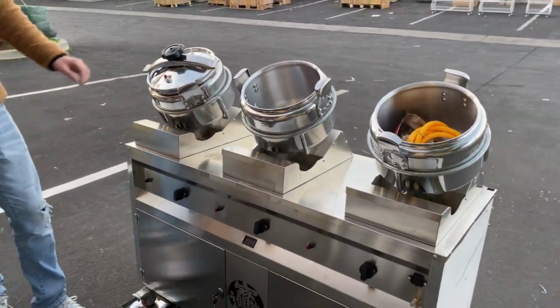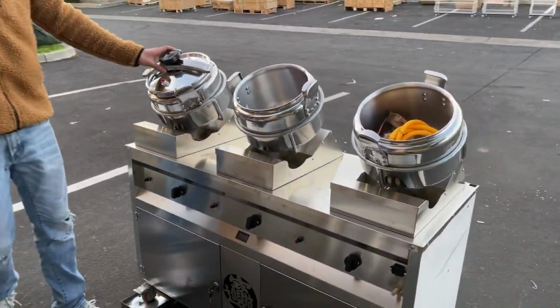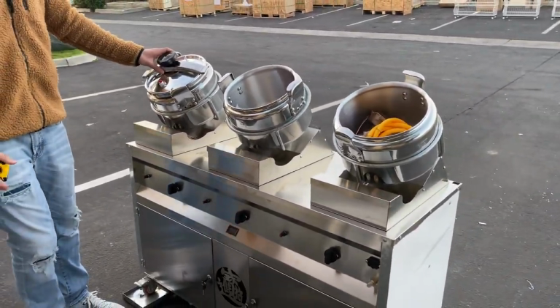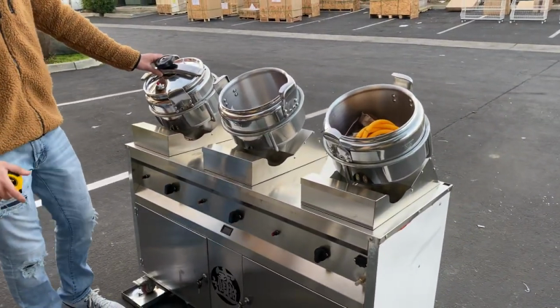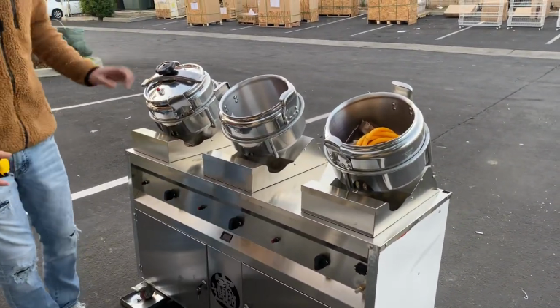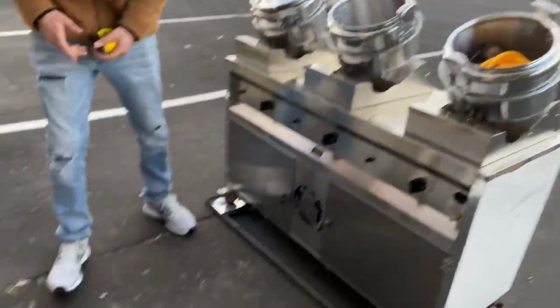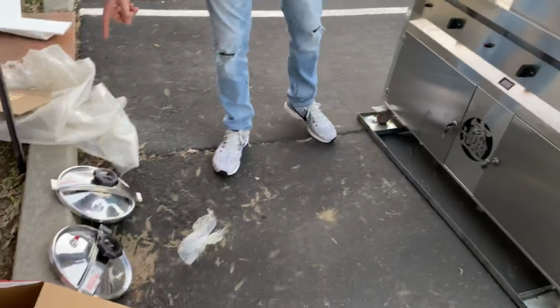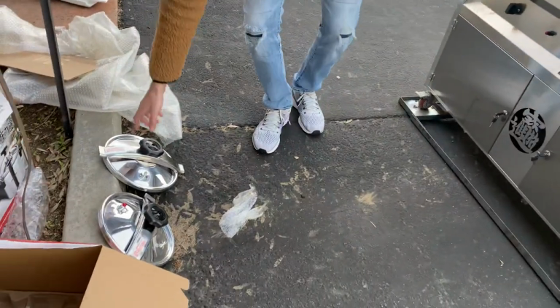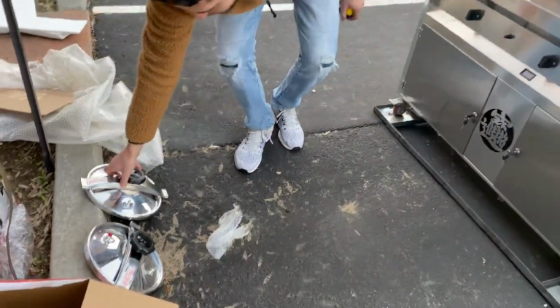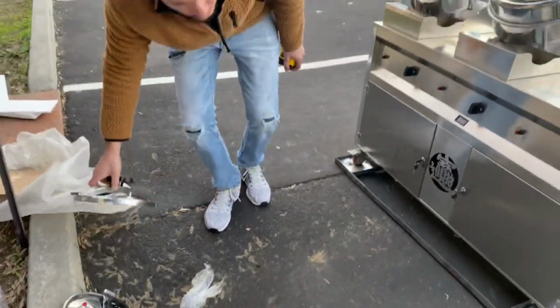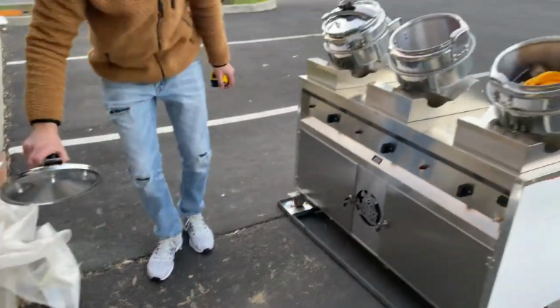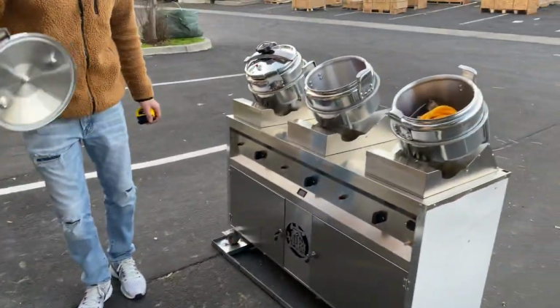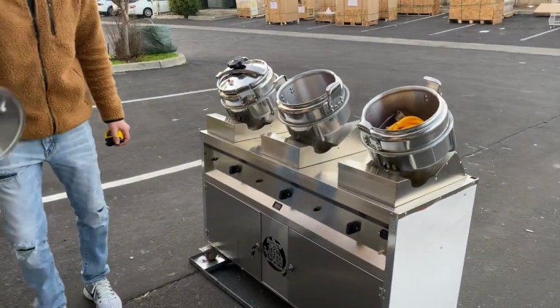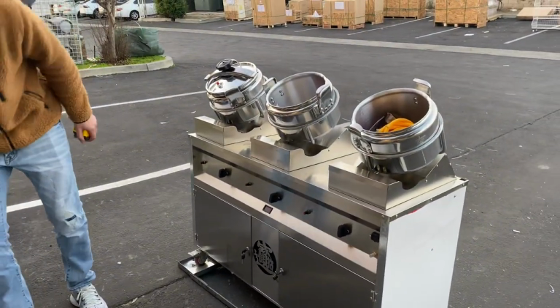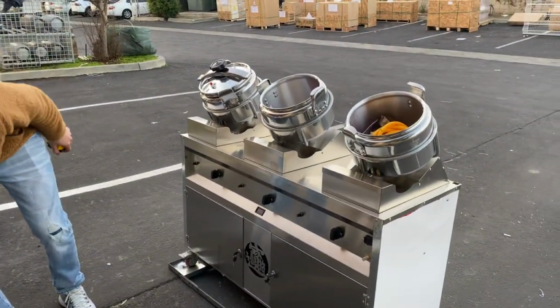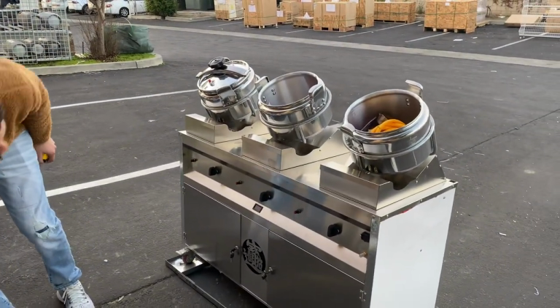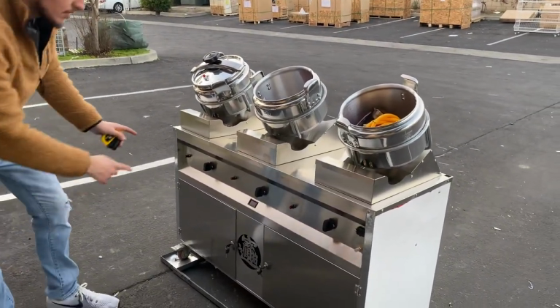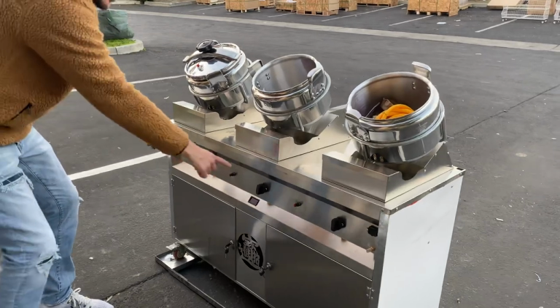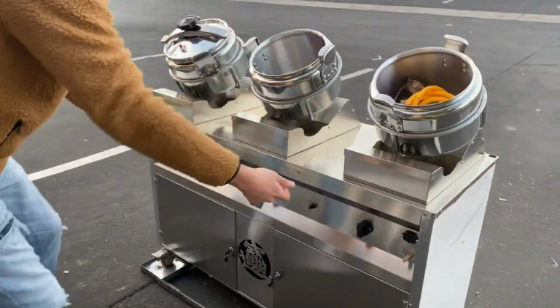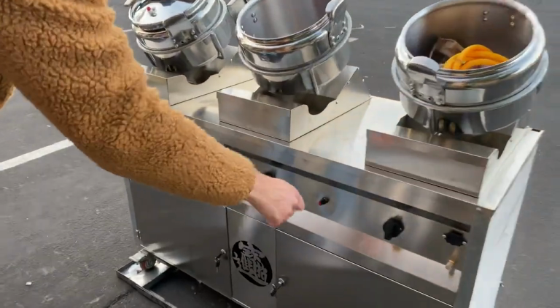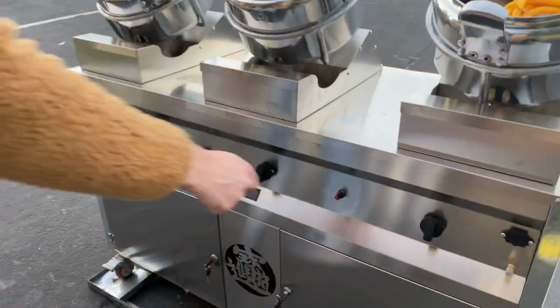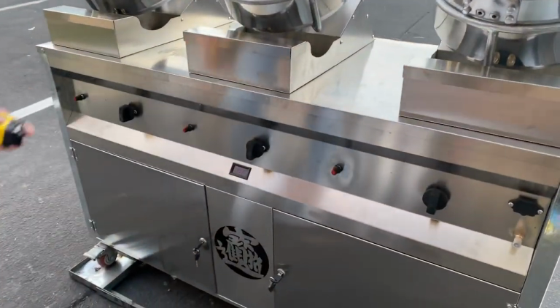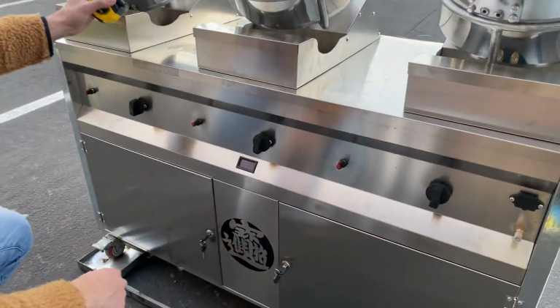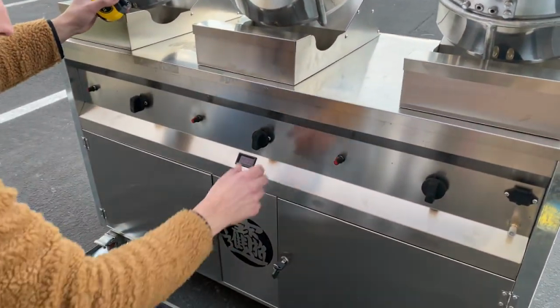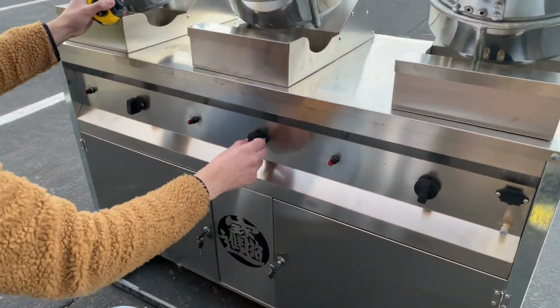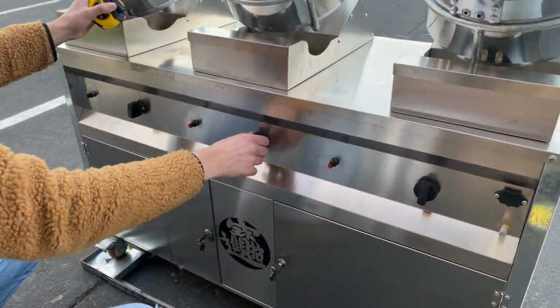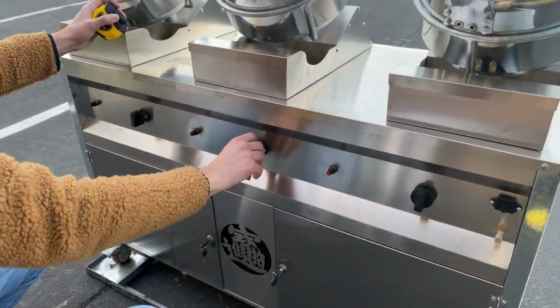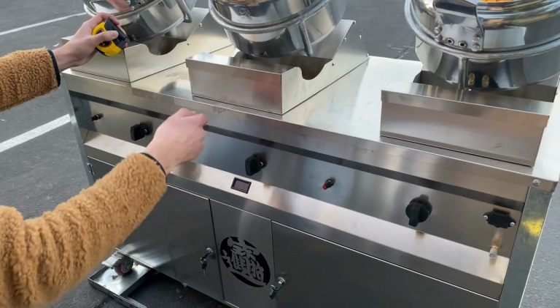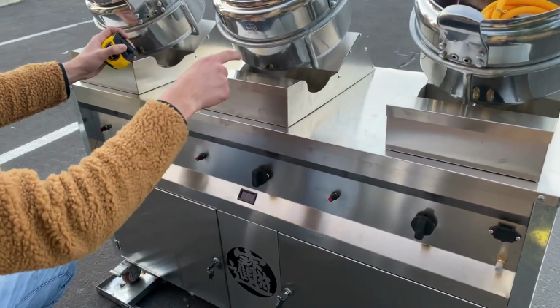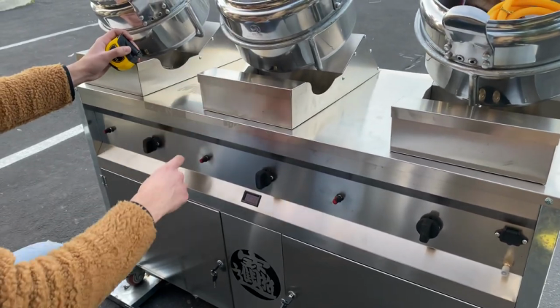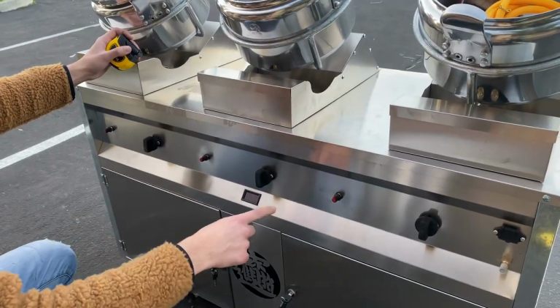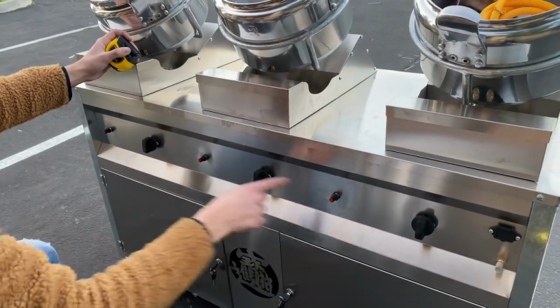You also have lids for these holes — the lids will come with these holes. We also have a function over here, our control system. You're going to have these, which are going to control the fire for each hole, set of three.